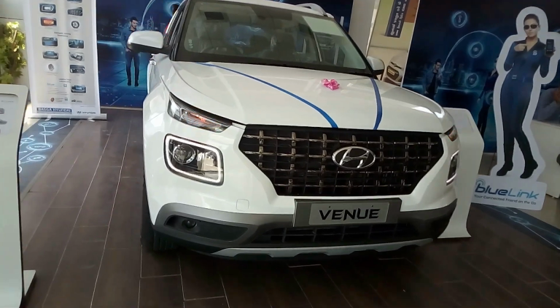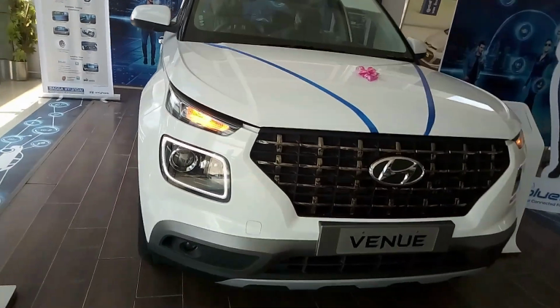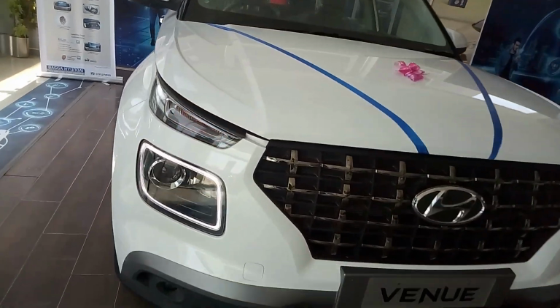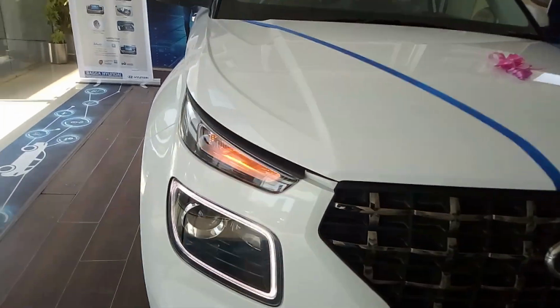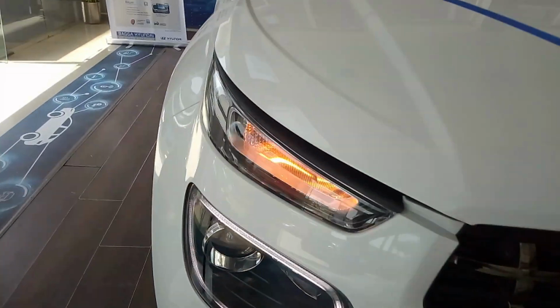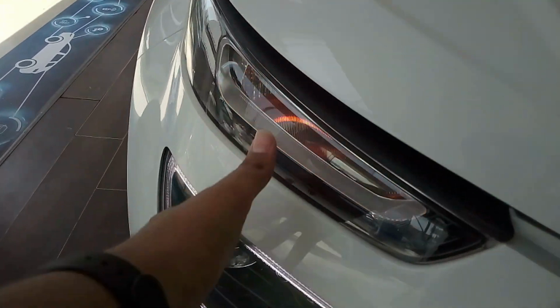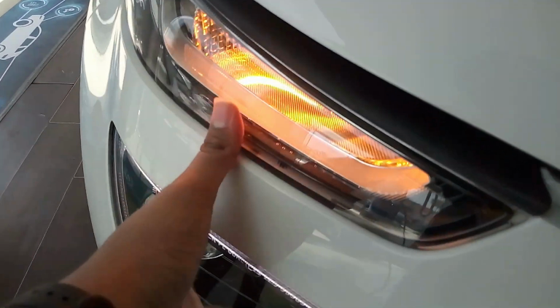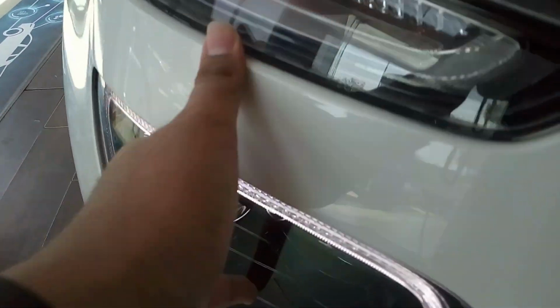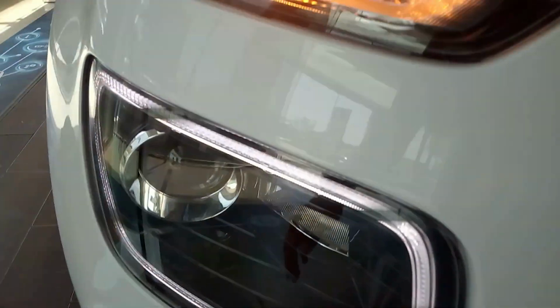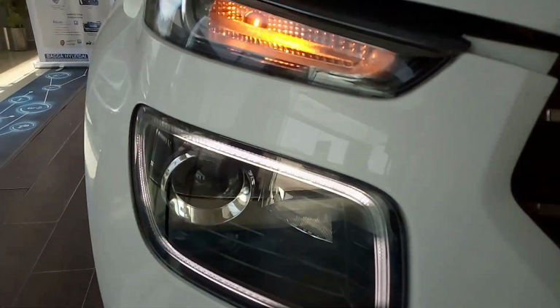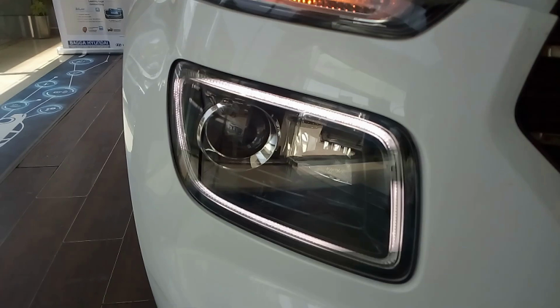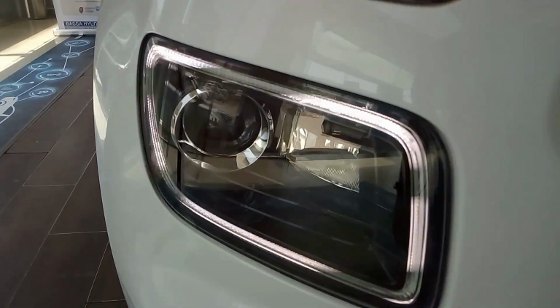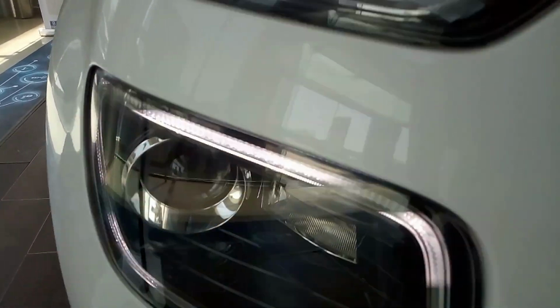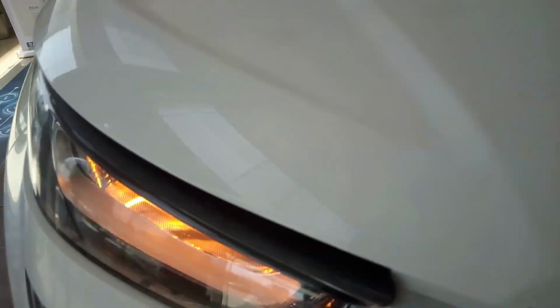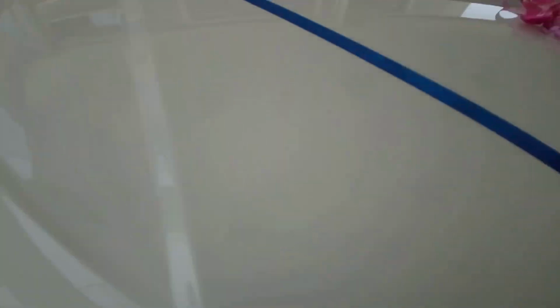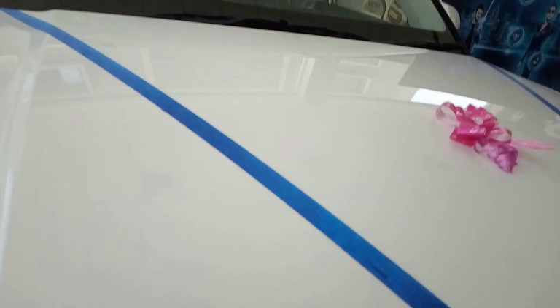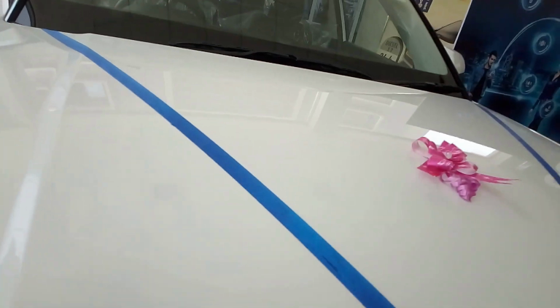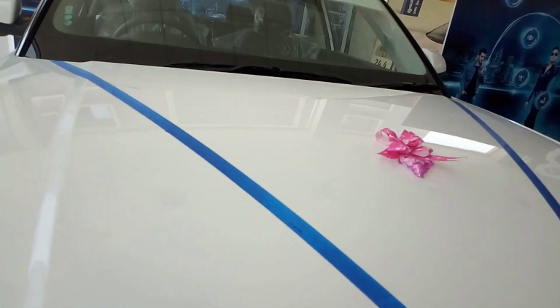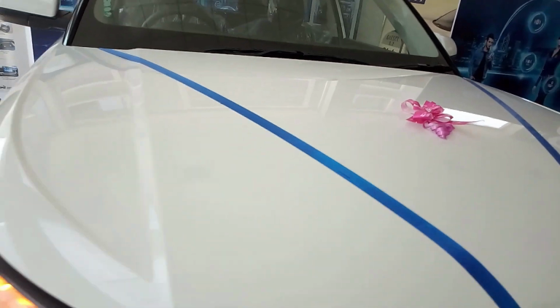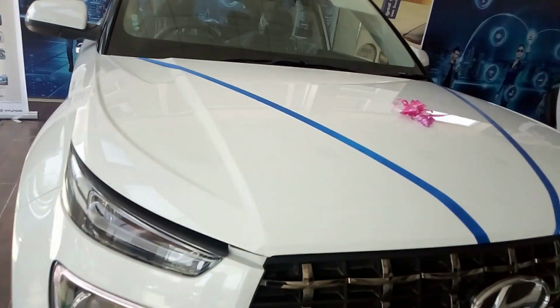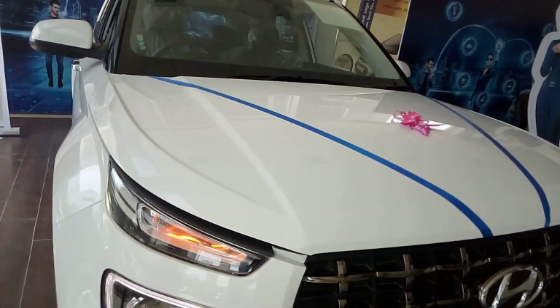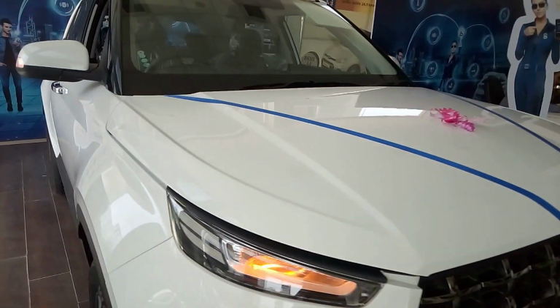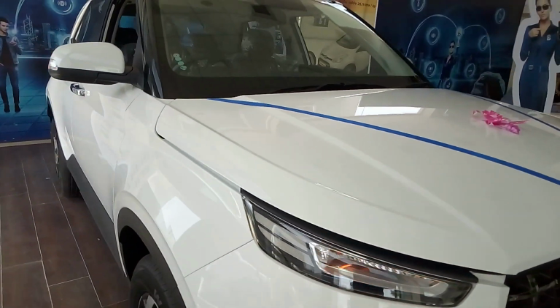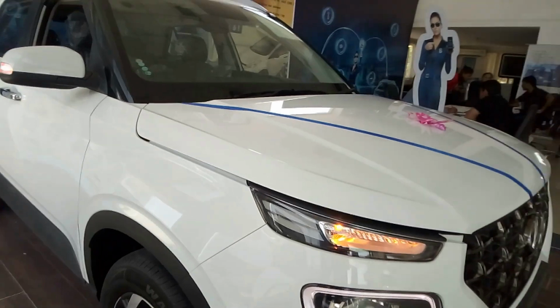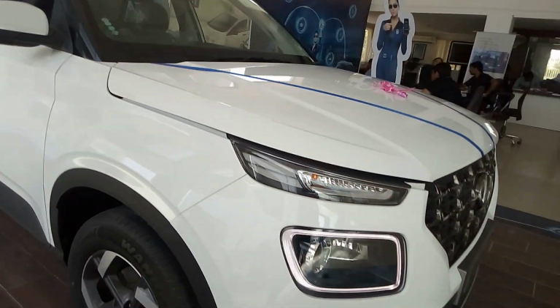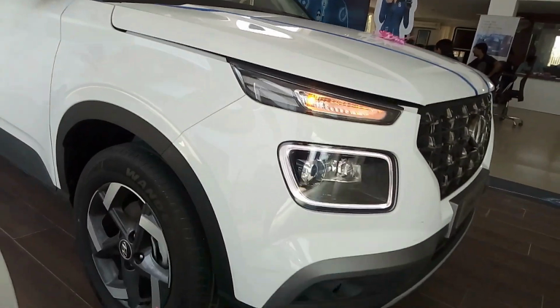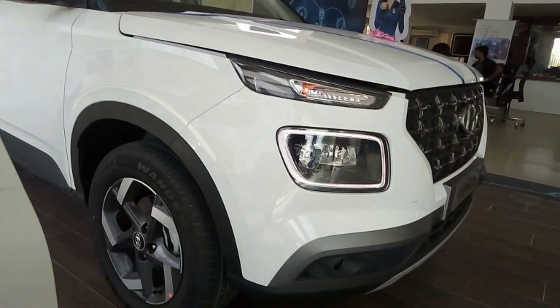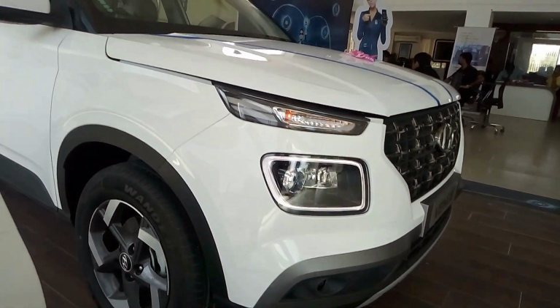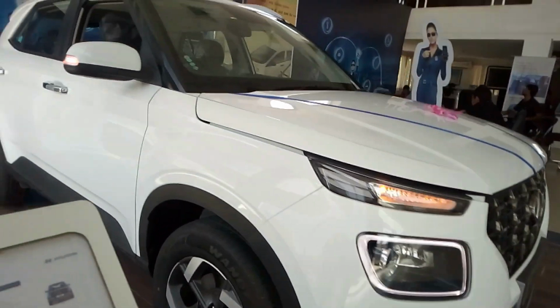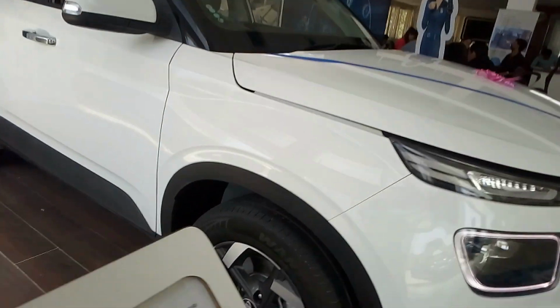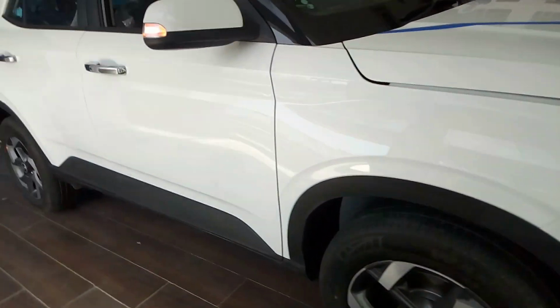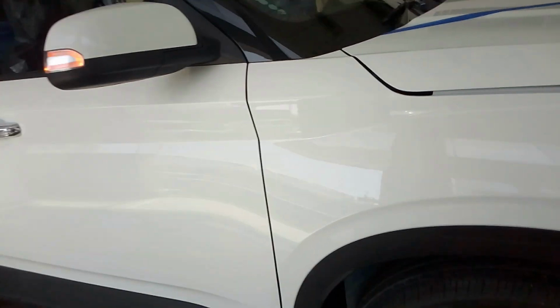You get very stylish split headlights that offer a good amount of vision. The hood is also quite heavy and long, so yes, this car has a lot of SUV appeal. Coming to the tyres now.